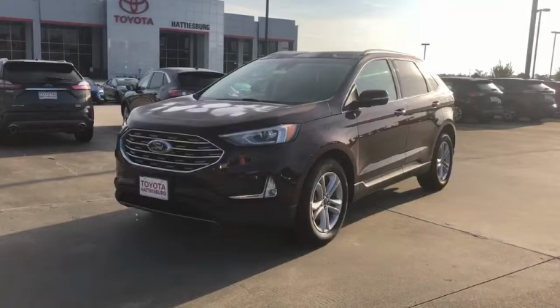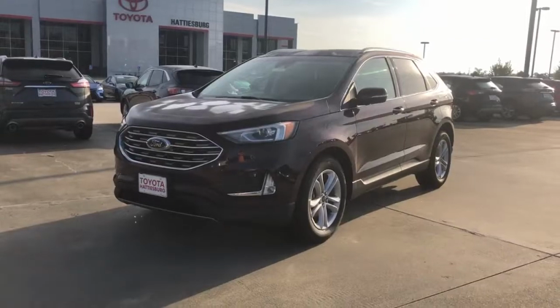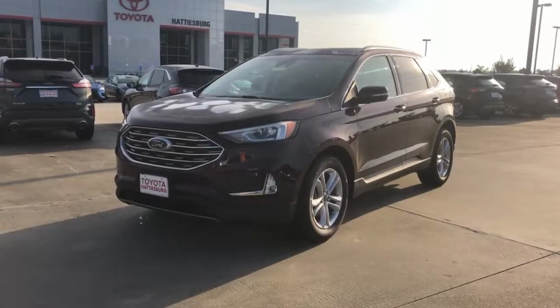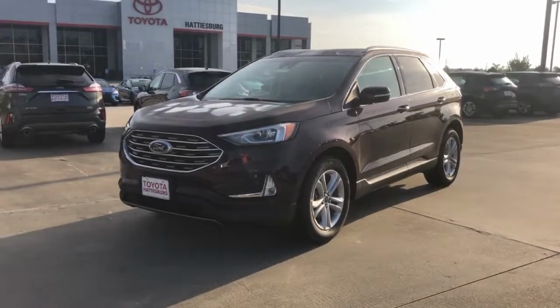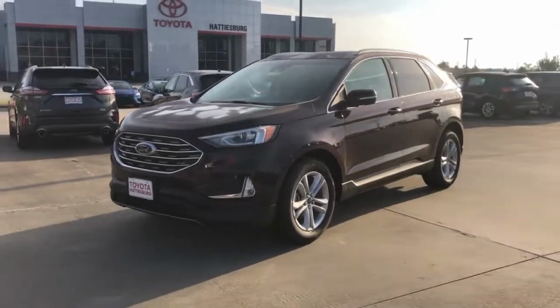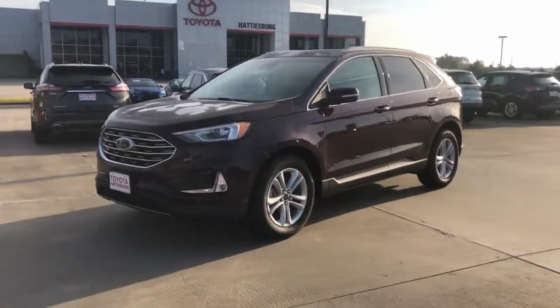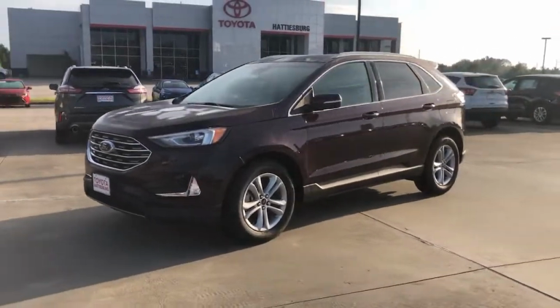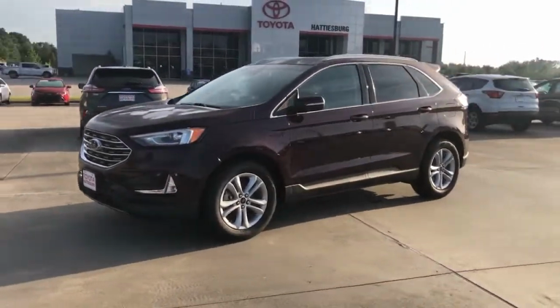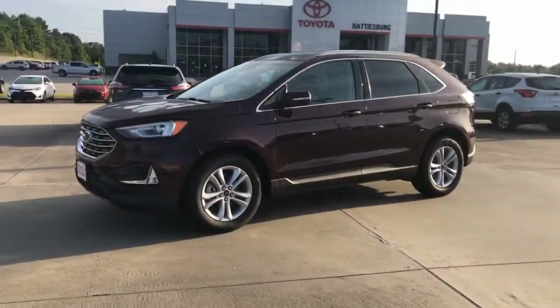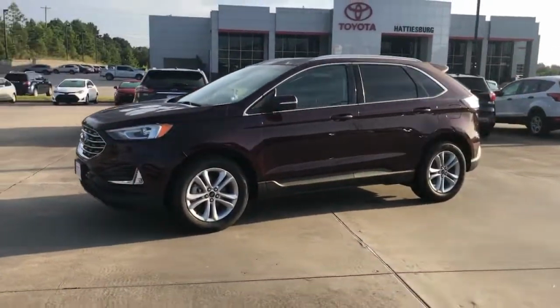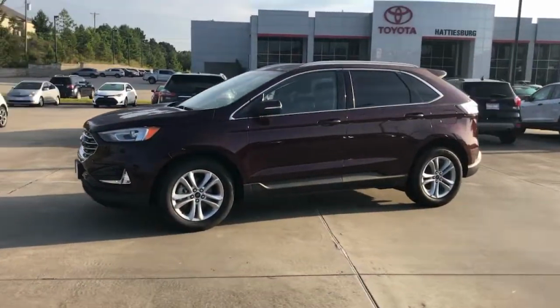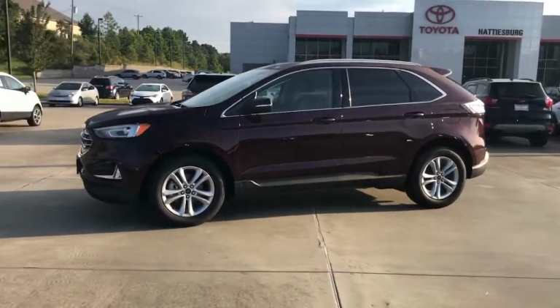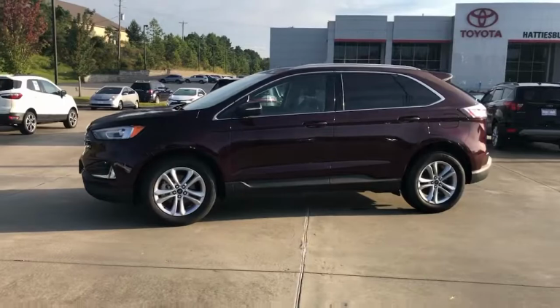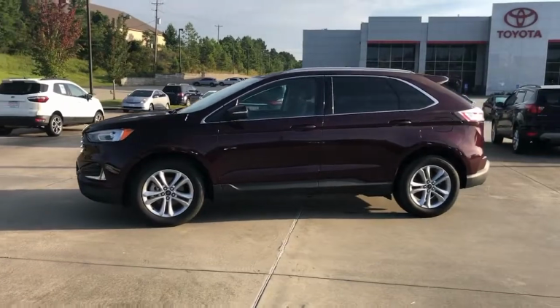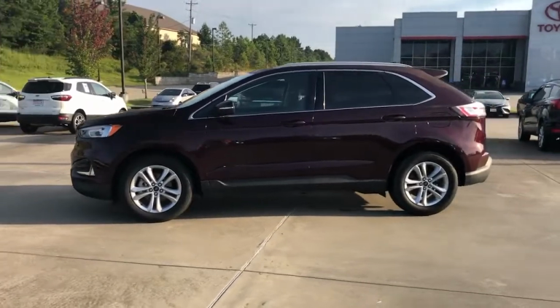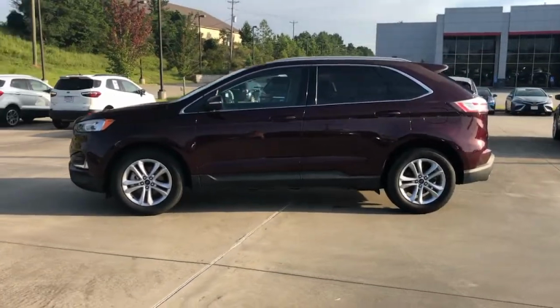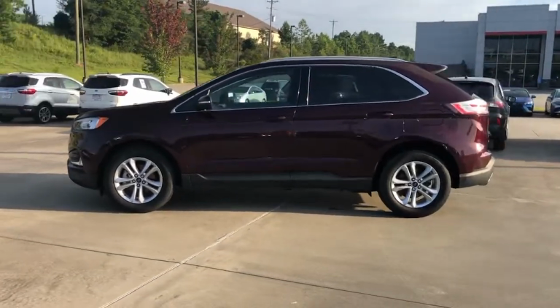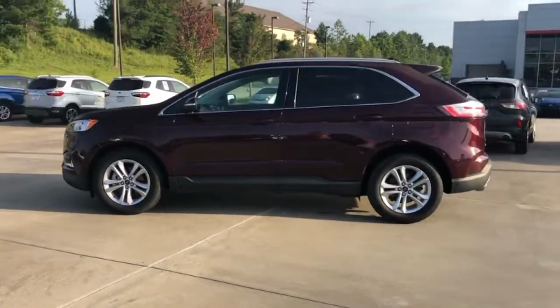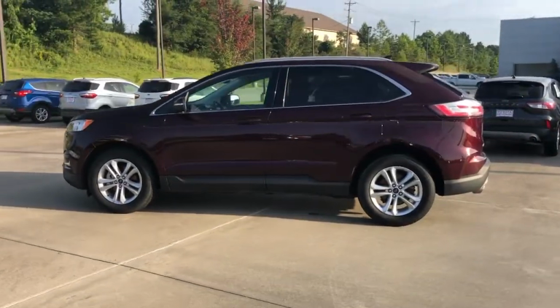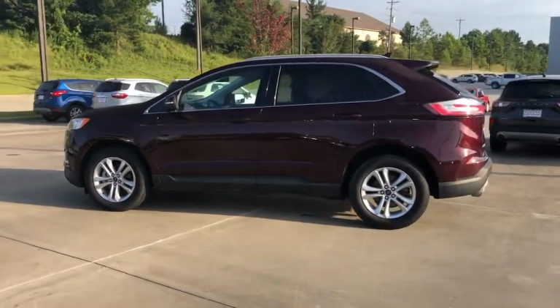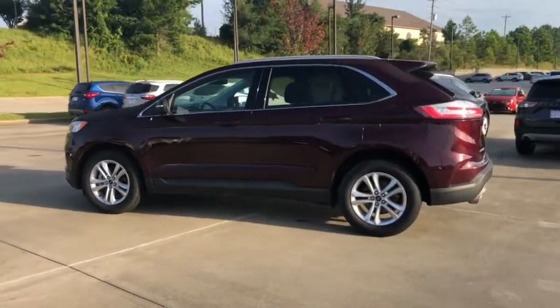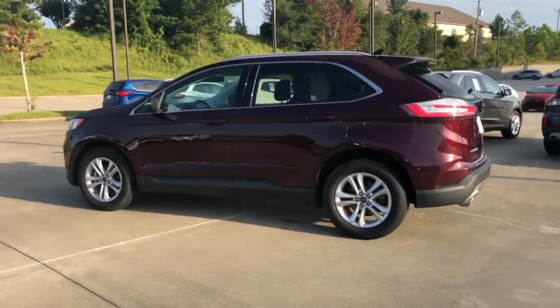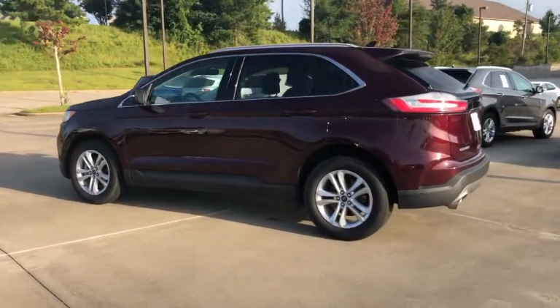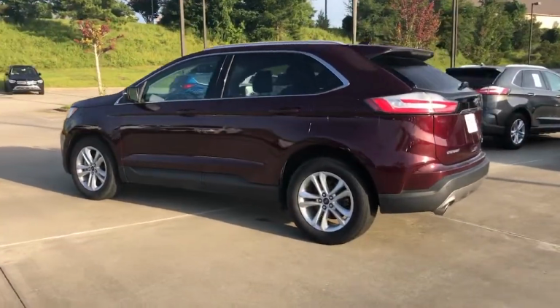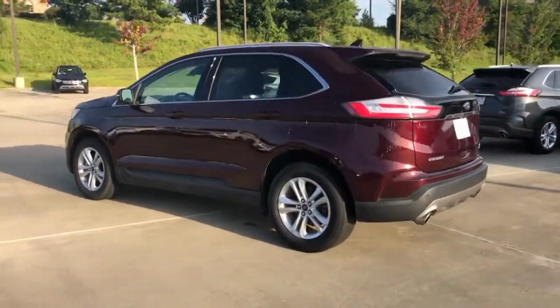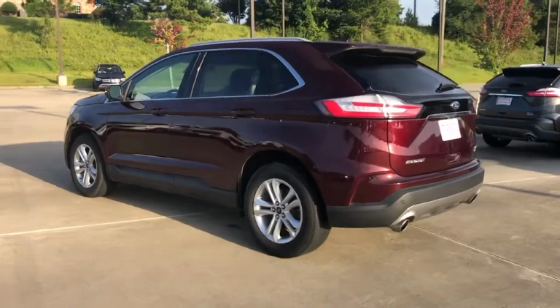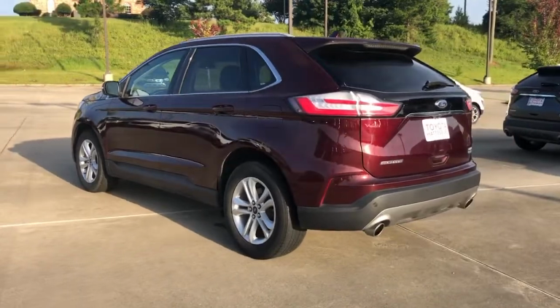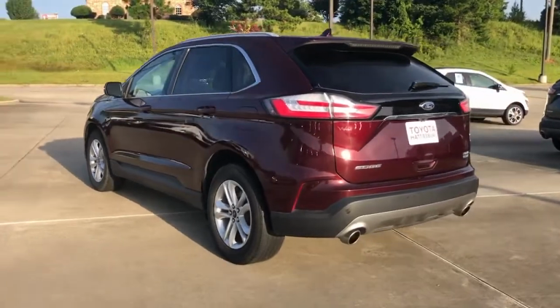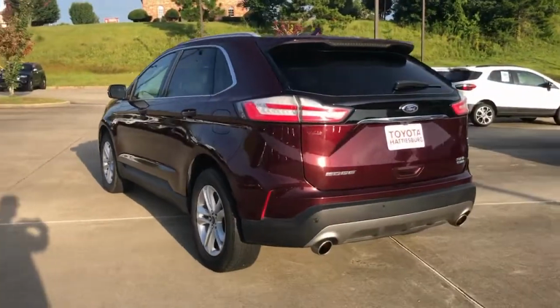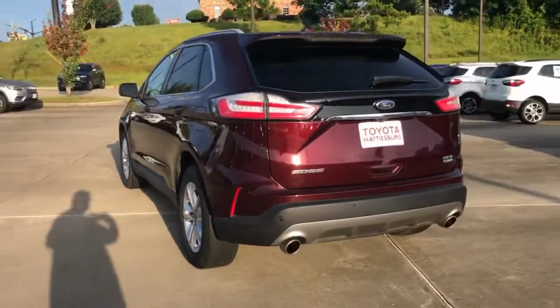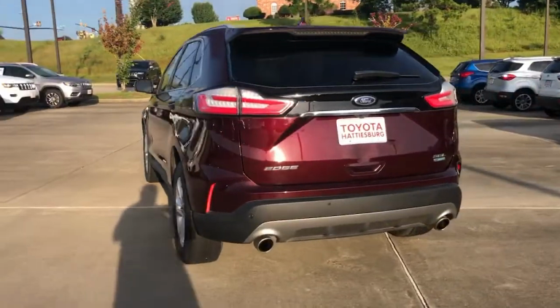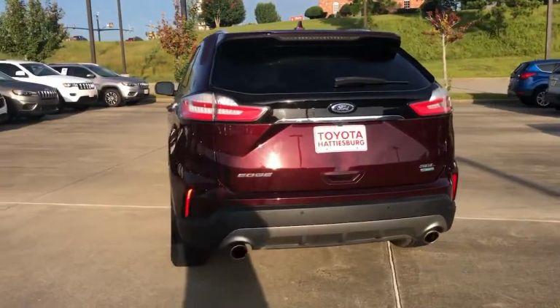You will love the features of this 2020 Ford Edge. This vehicle still has fewer than 70,000 miles on the clock, so it won't last long. Get into a mid-size crossover that knows how to make your life easier.